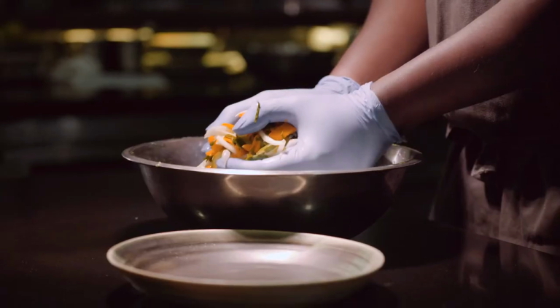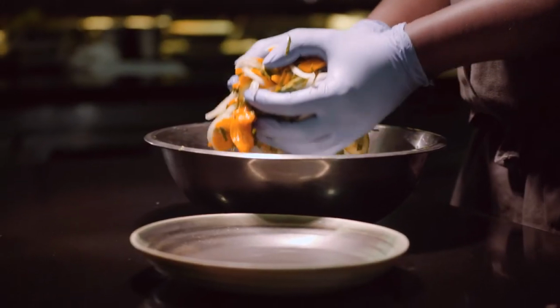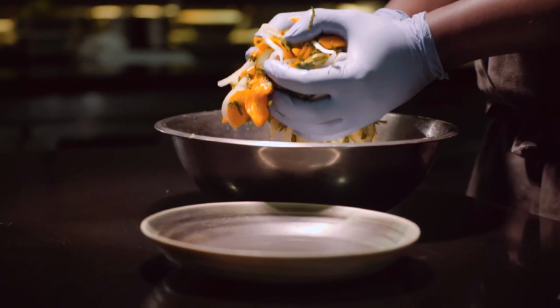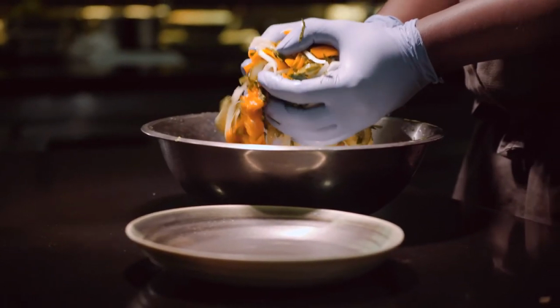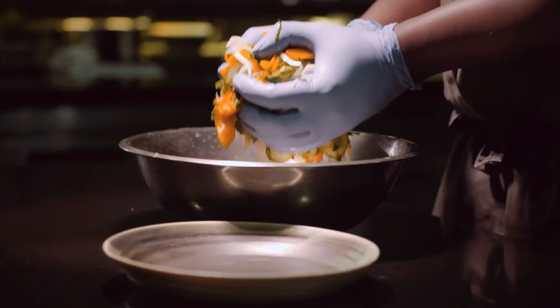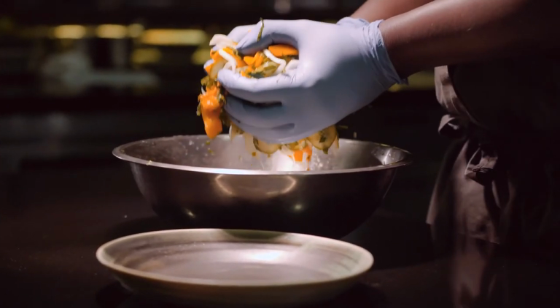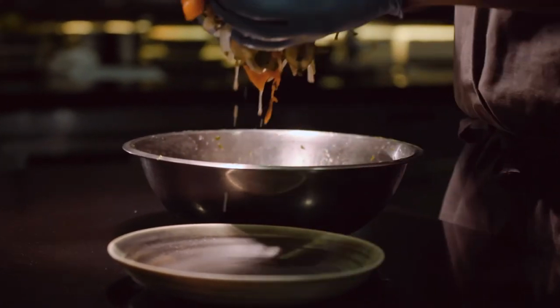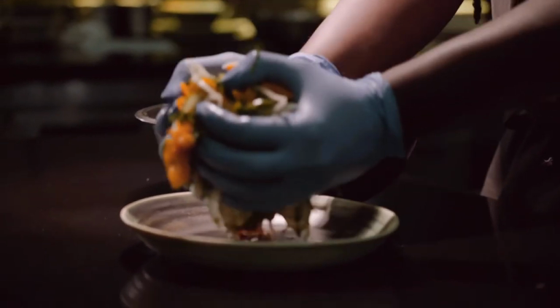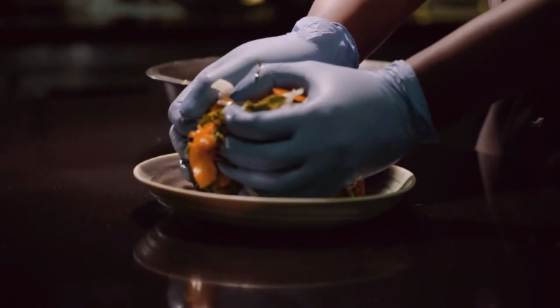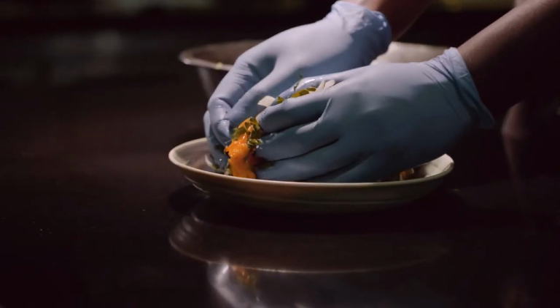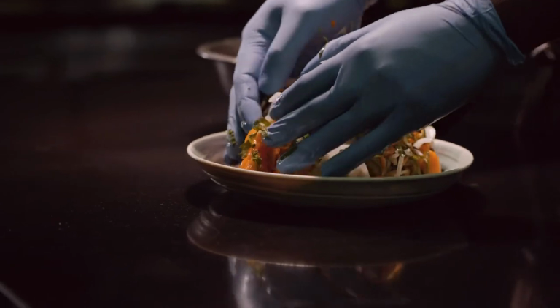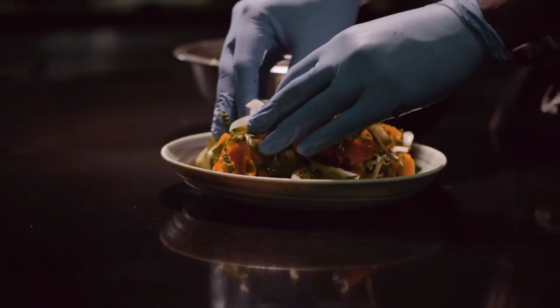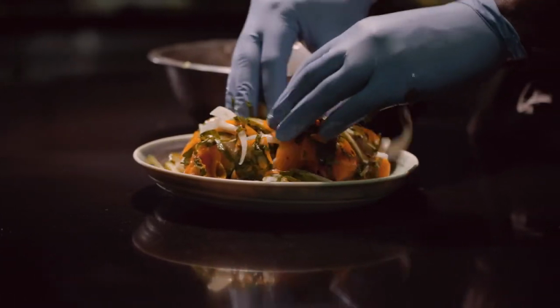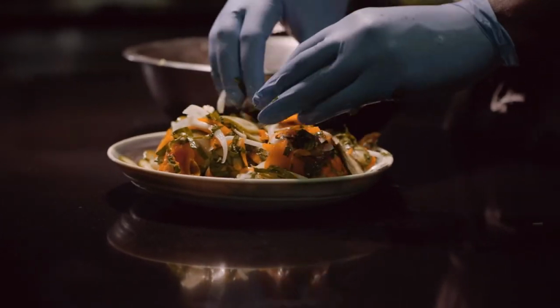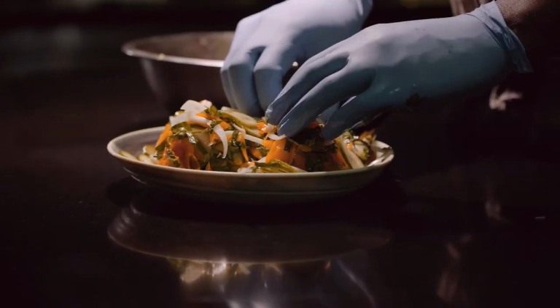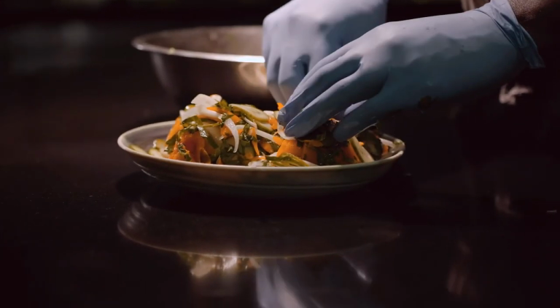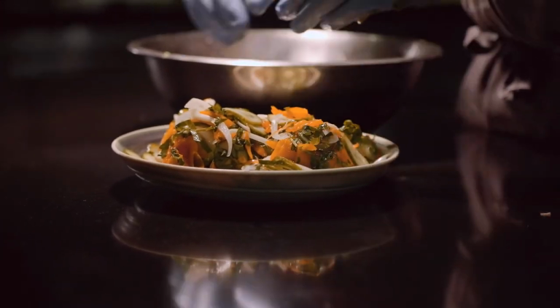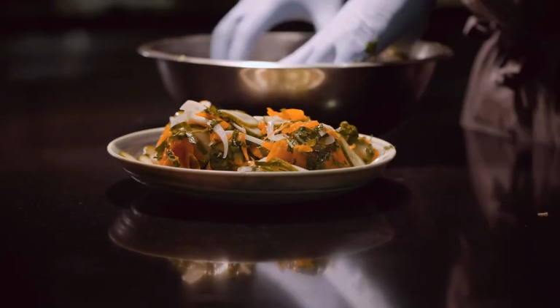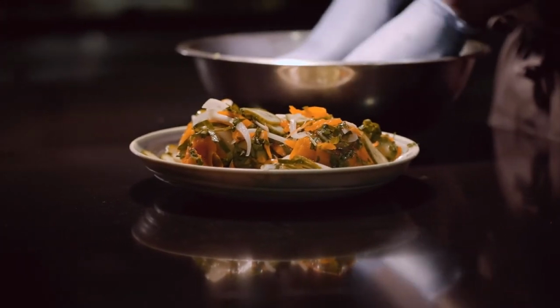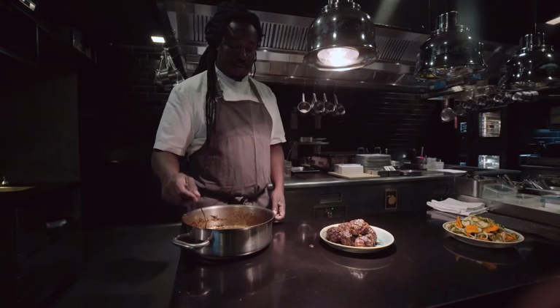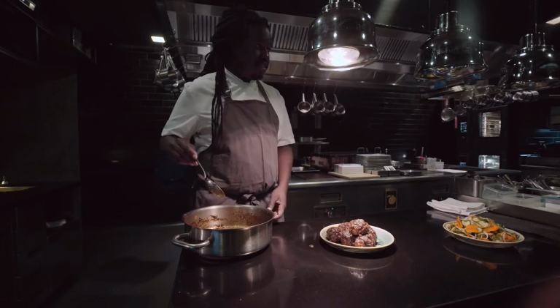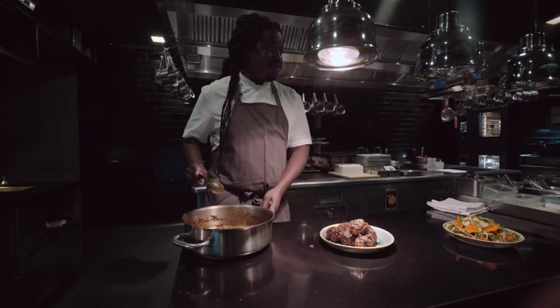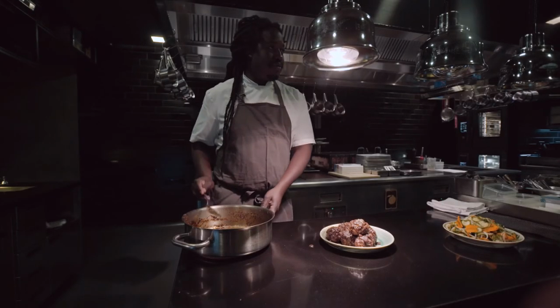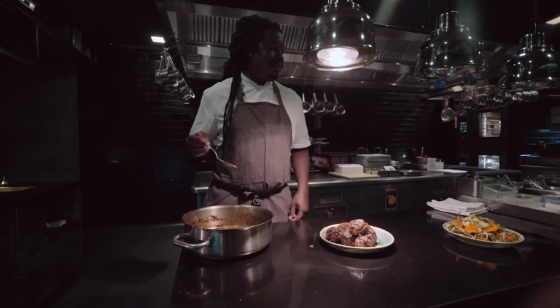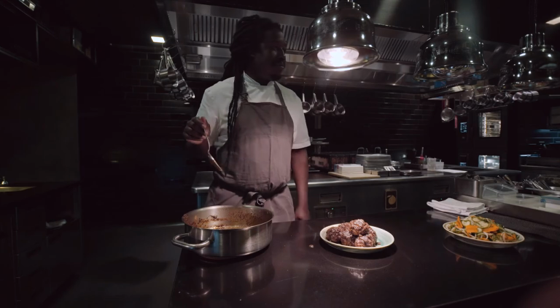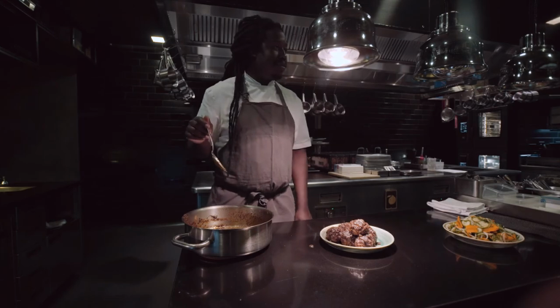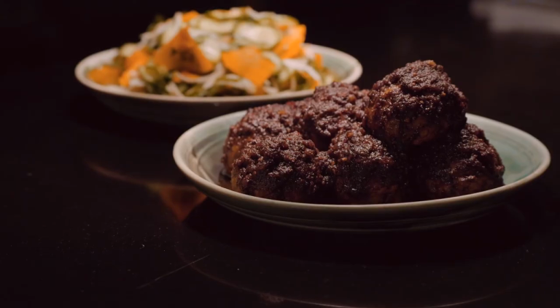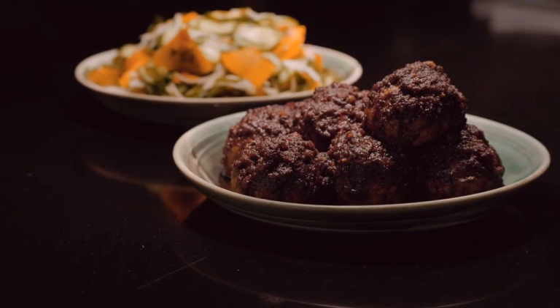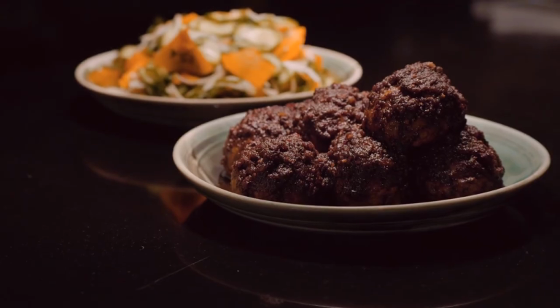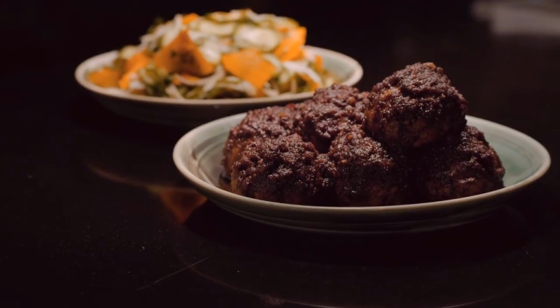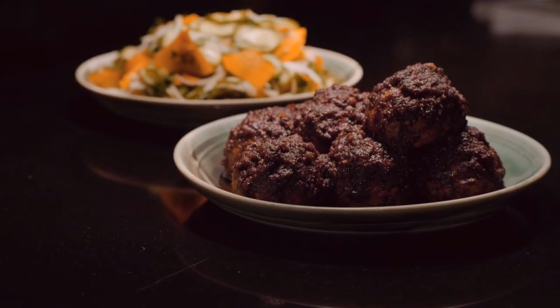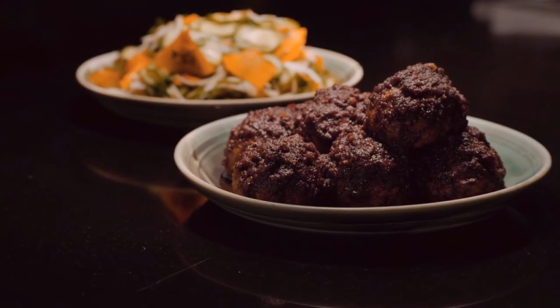Alright, so we're just going to plate this up. Your beautiful plate, whatever that might be. That's that — meatballs, salad. Boom.